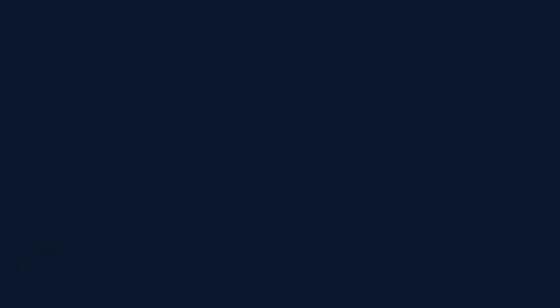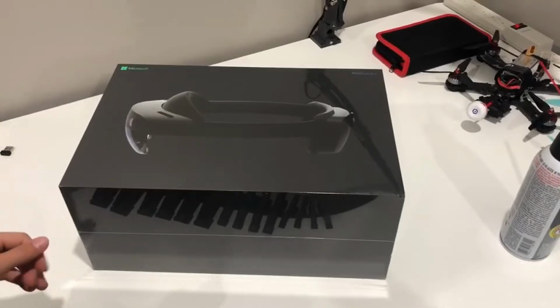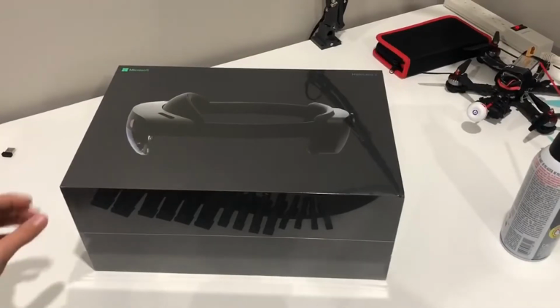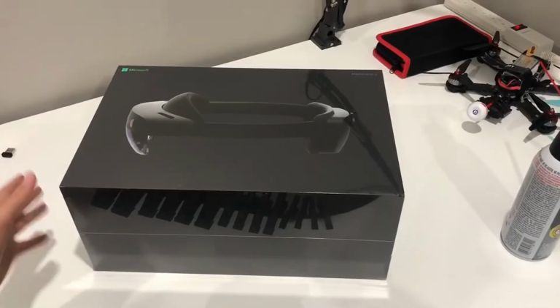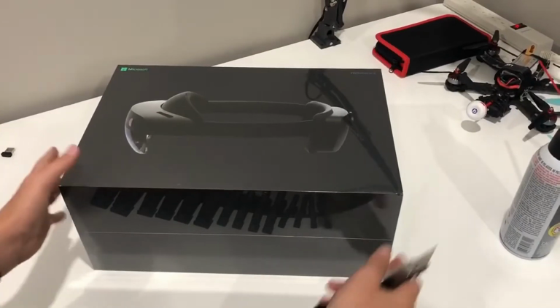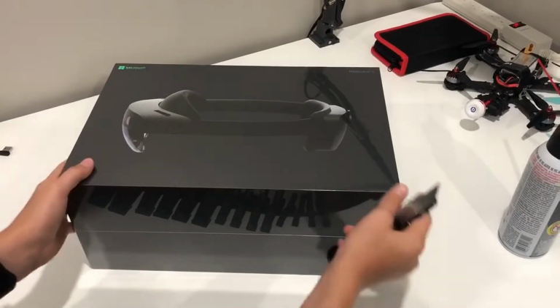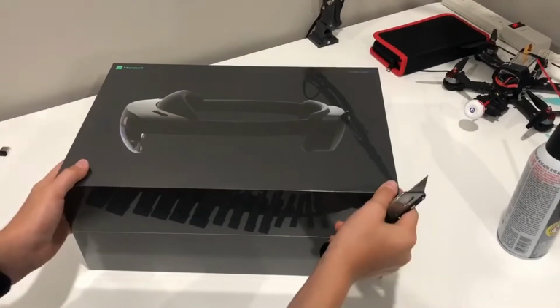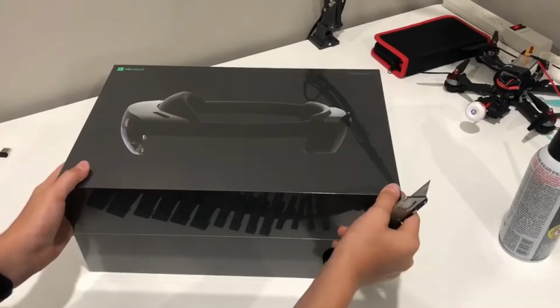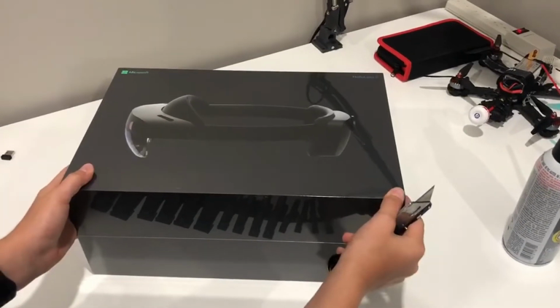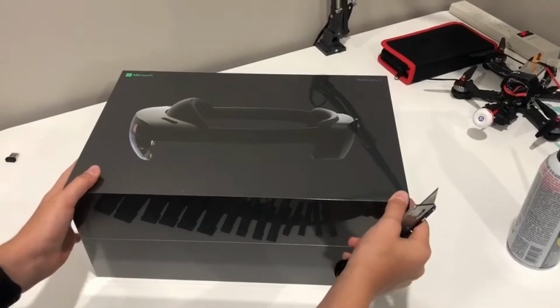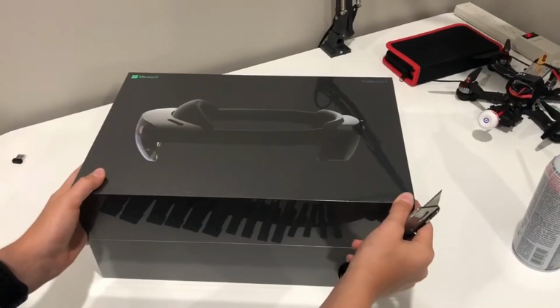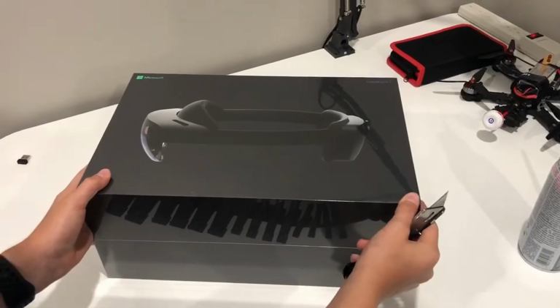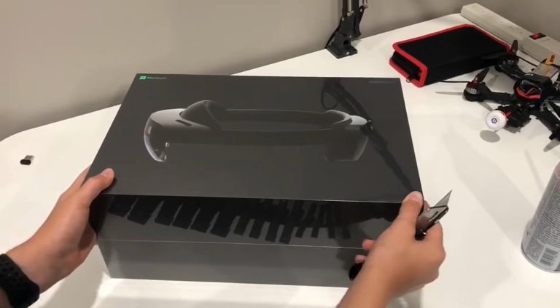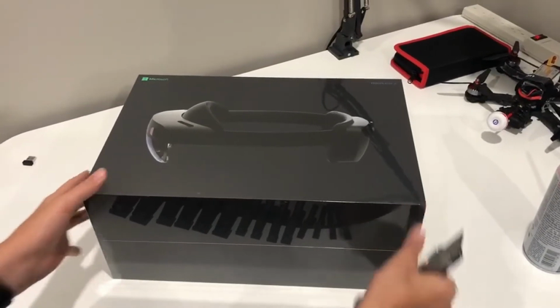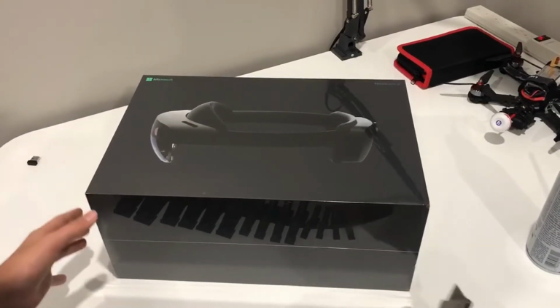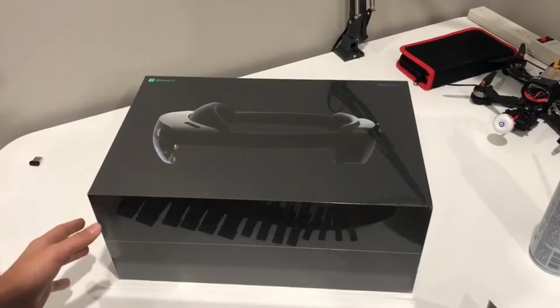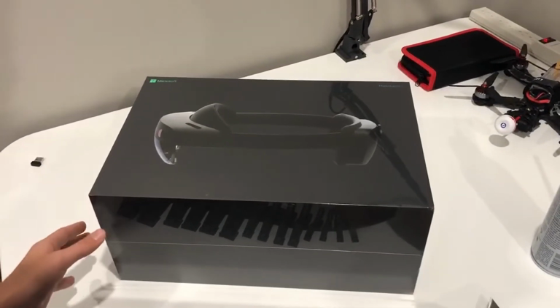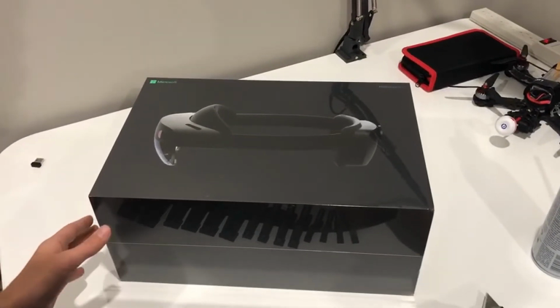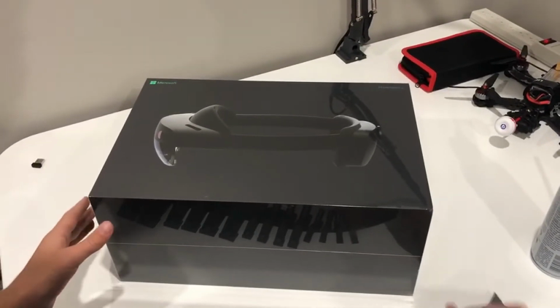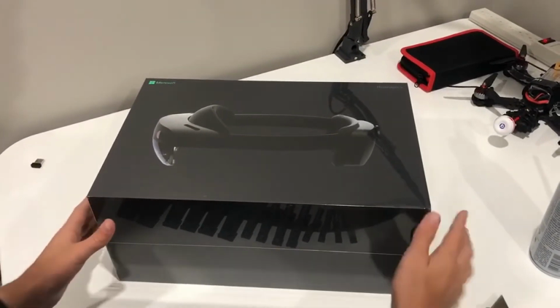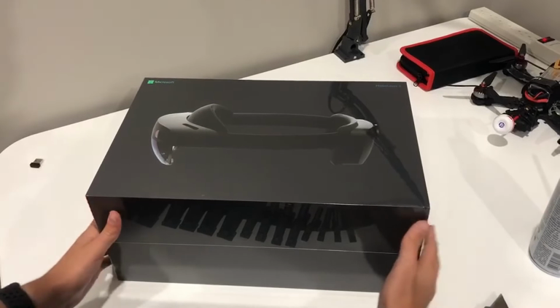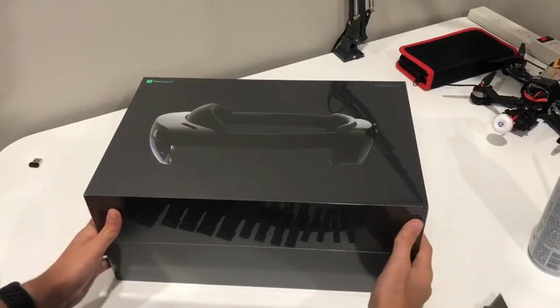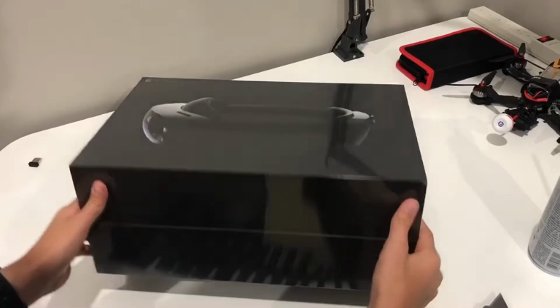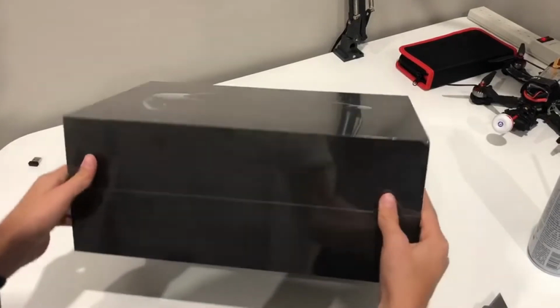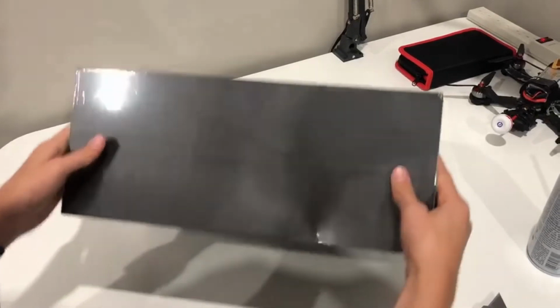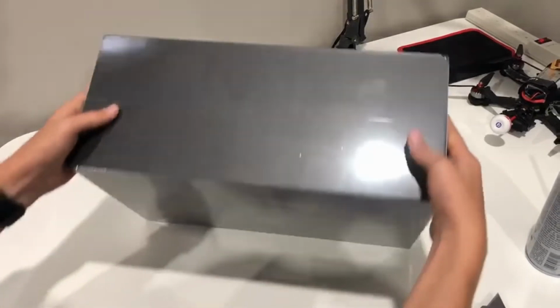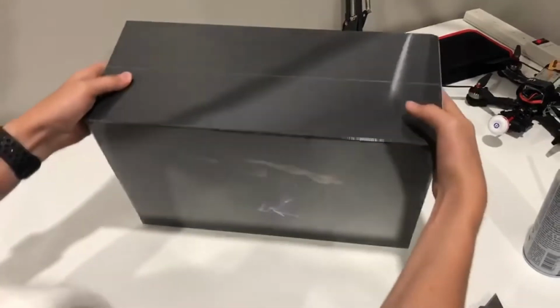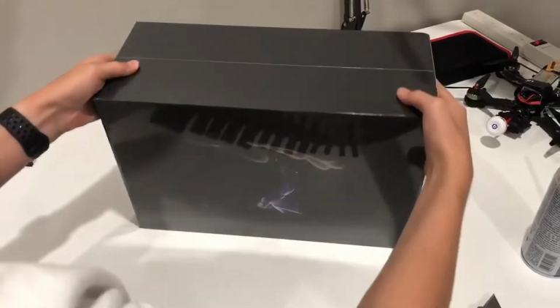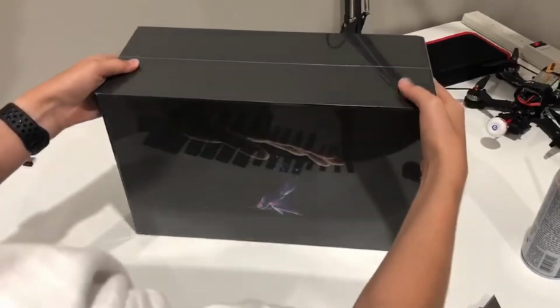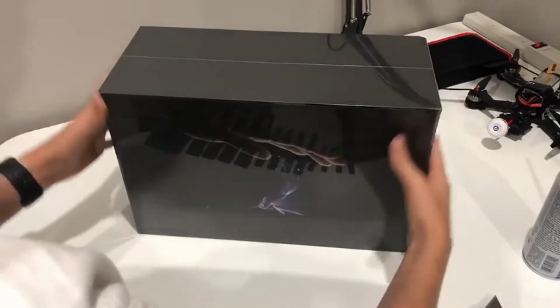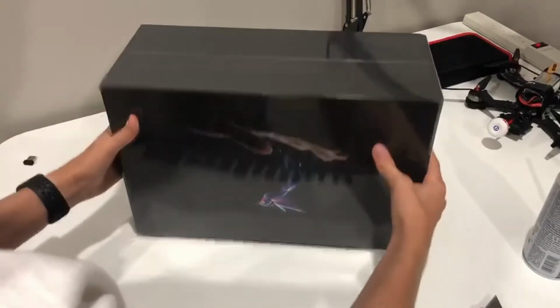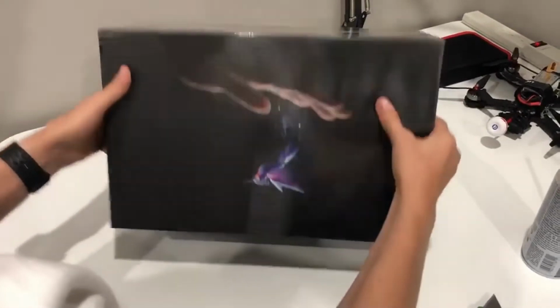Alright, so I finally have my HoloLens 2. I've been waiting for this for a long time. Let's open it up.